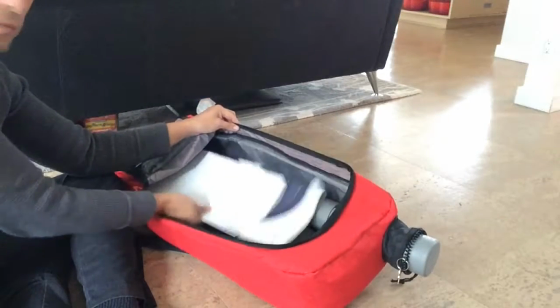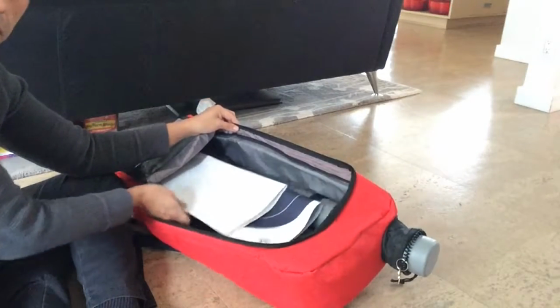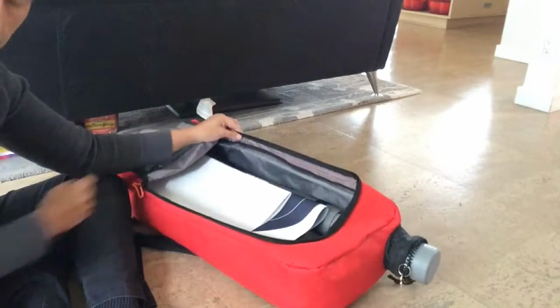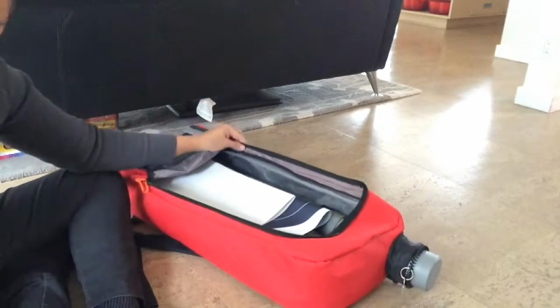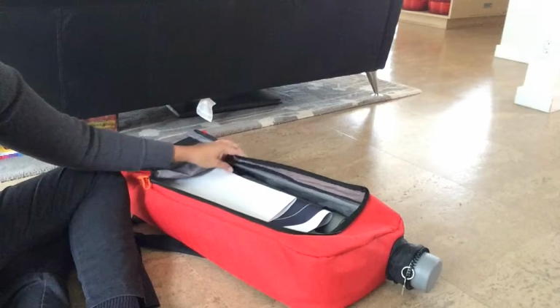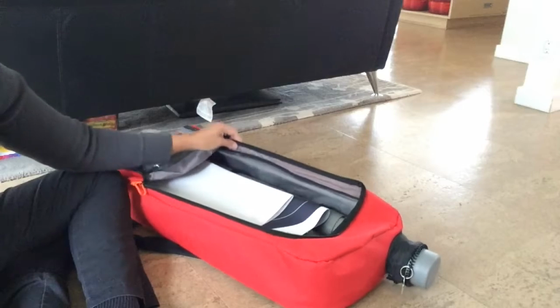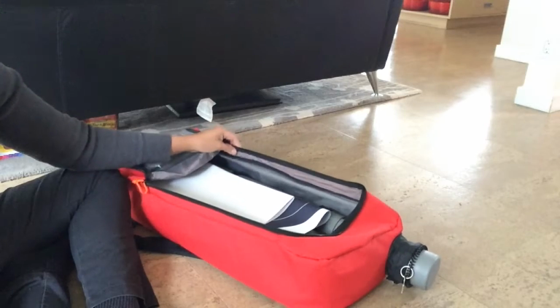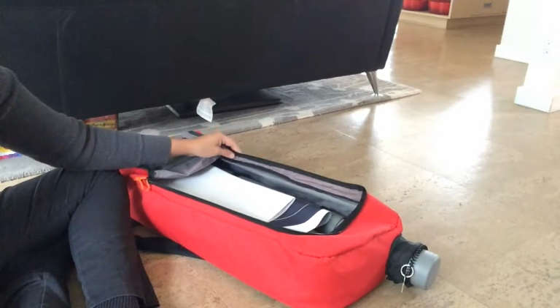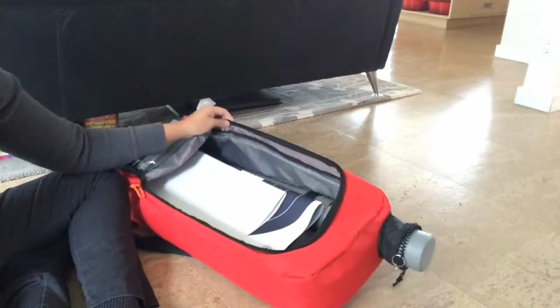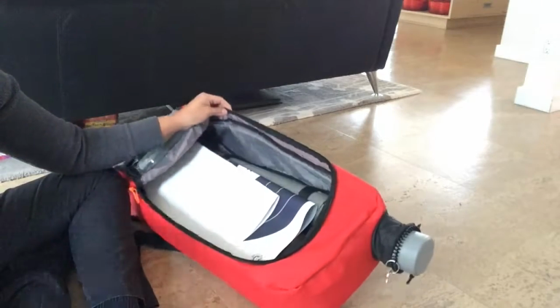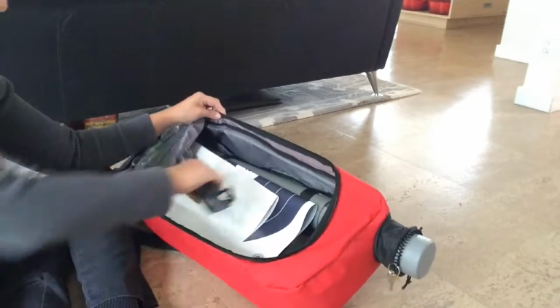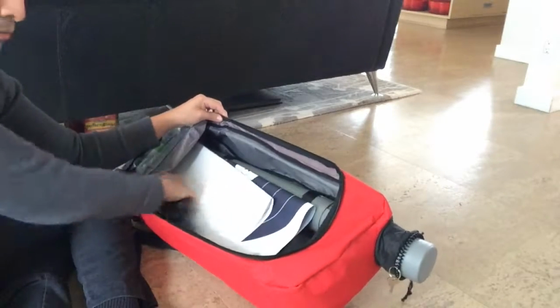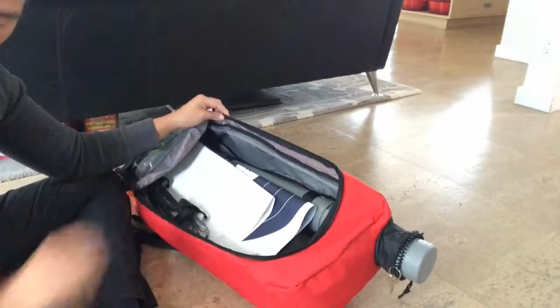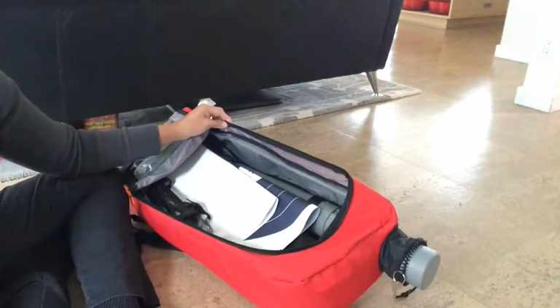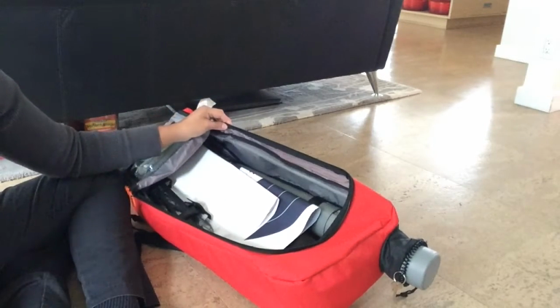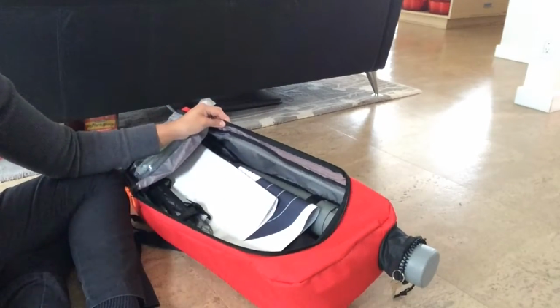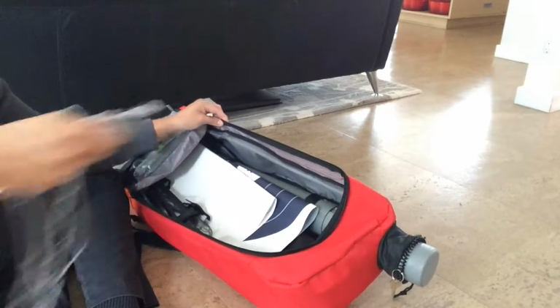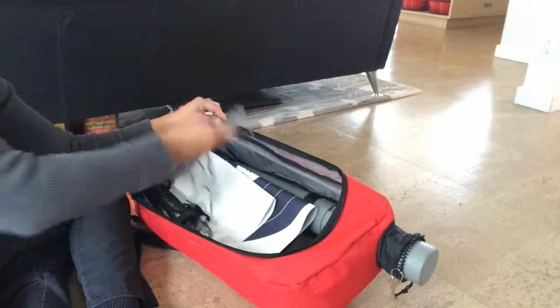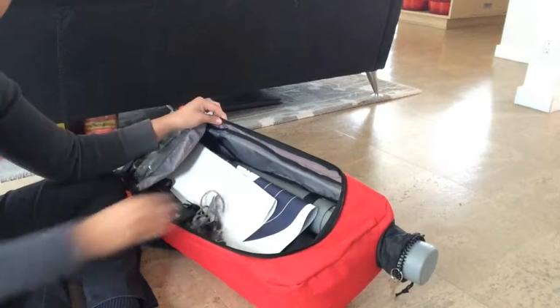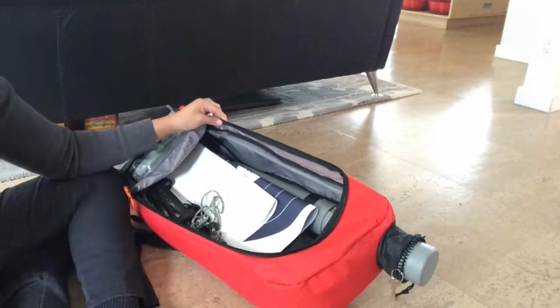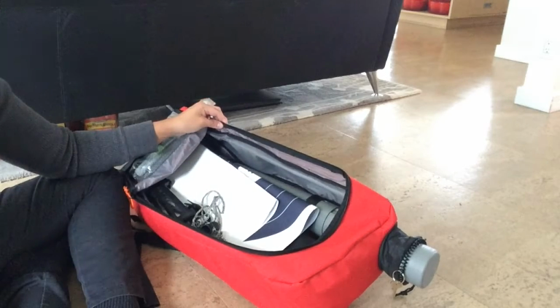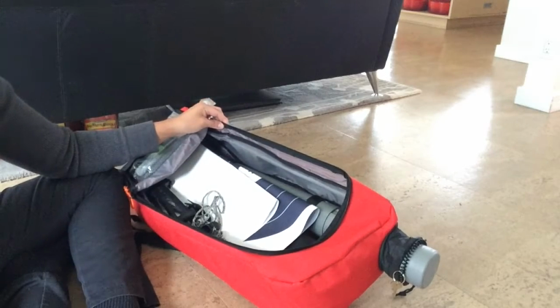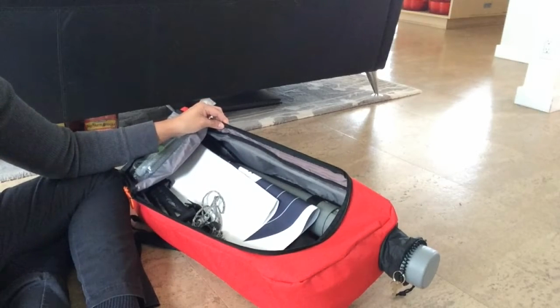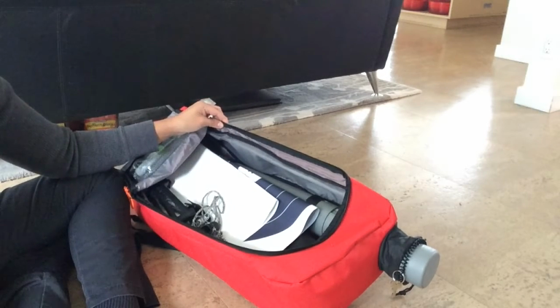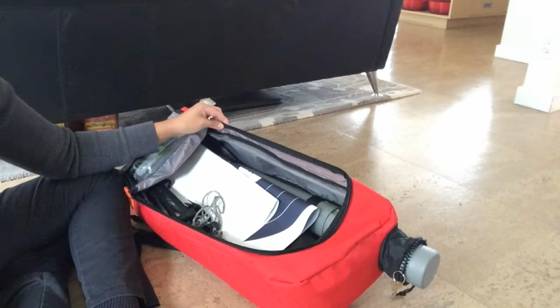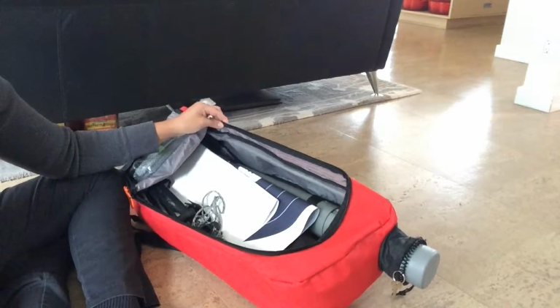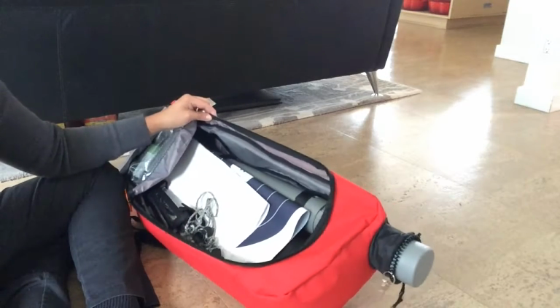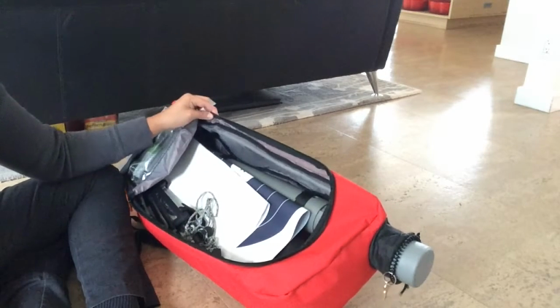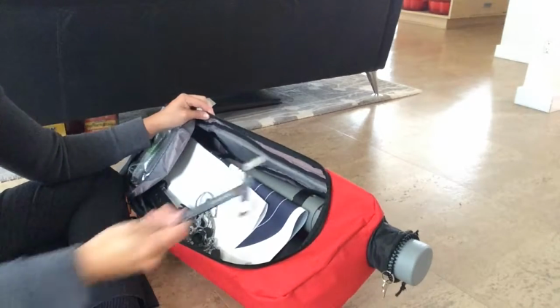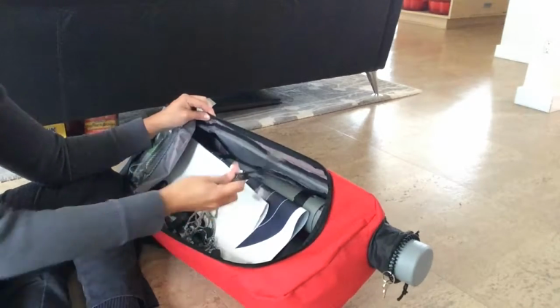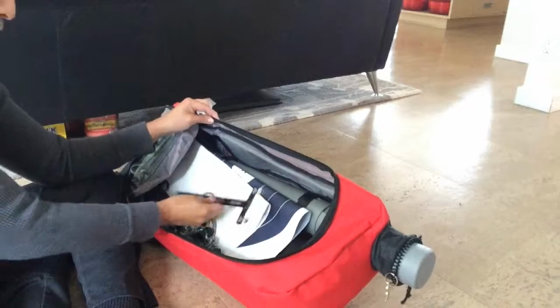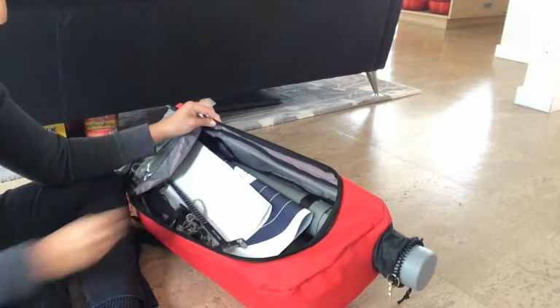You can get quite a bit of stuff in there and there's a lot of room, so it's quite nice. I just wish there was more of a pocketing option — maybe that's something, a life hack type thing, a DIY thing that I can somehow figure out.